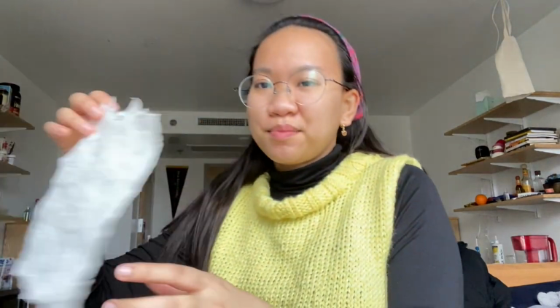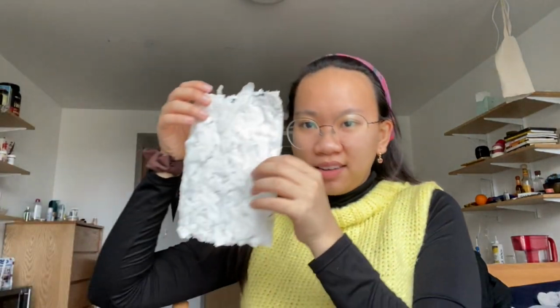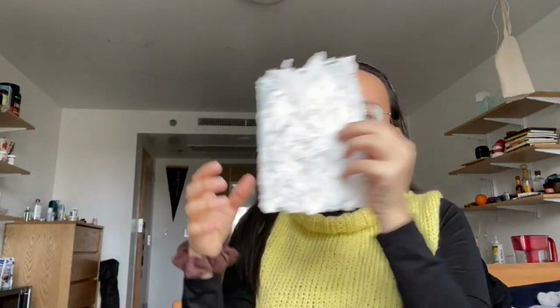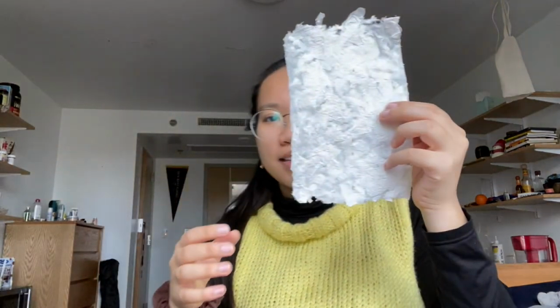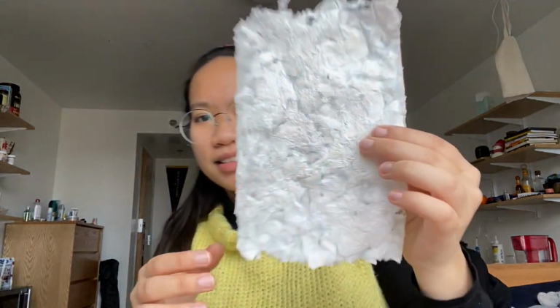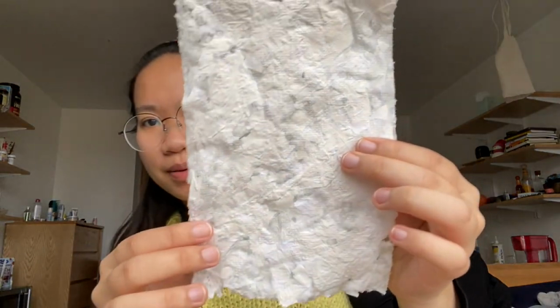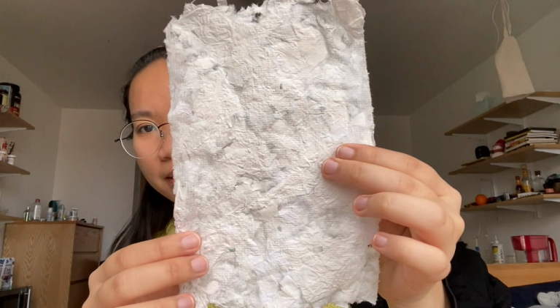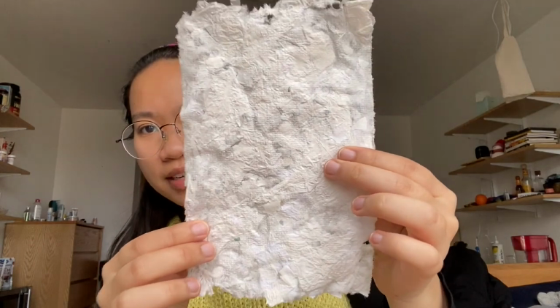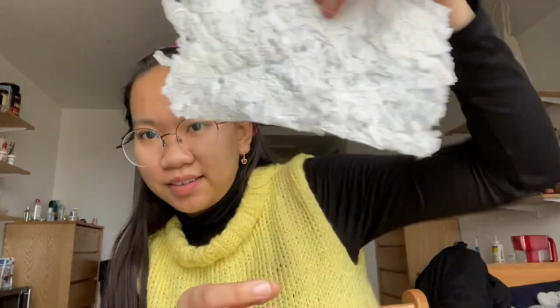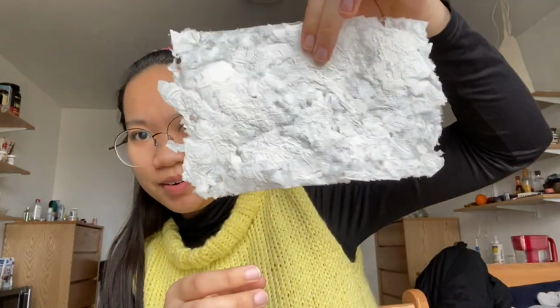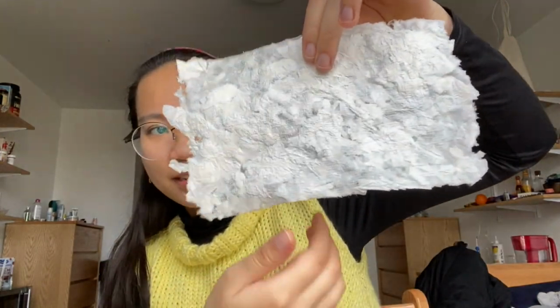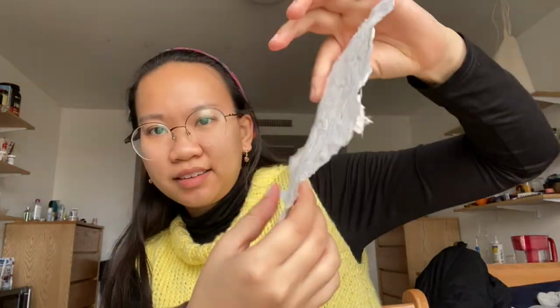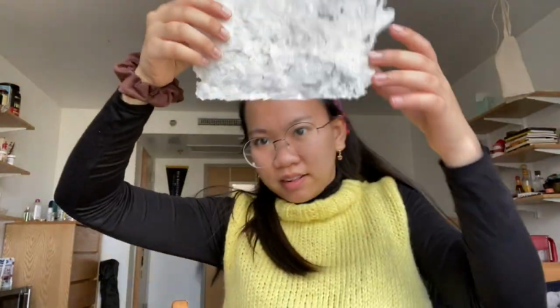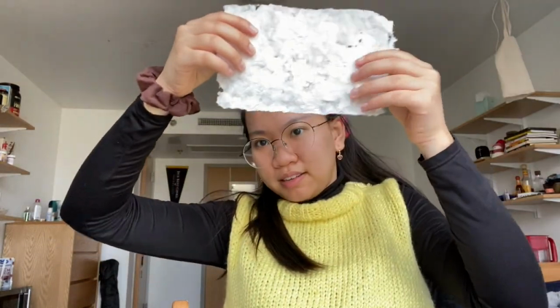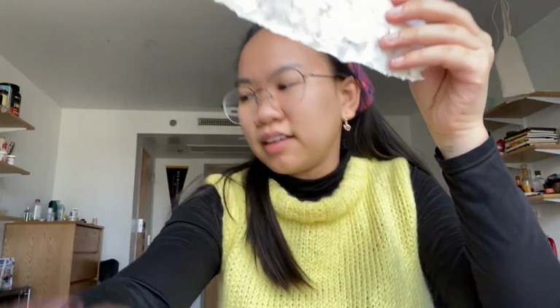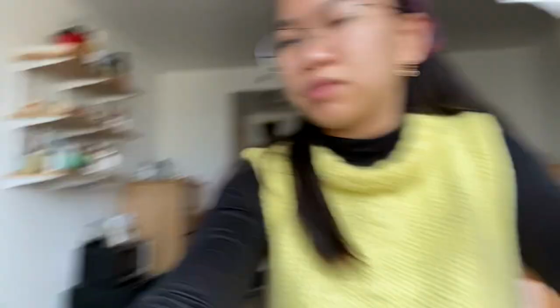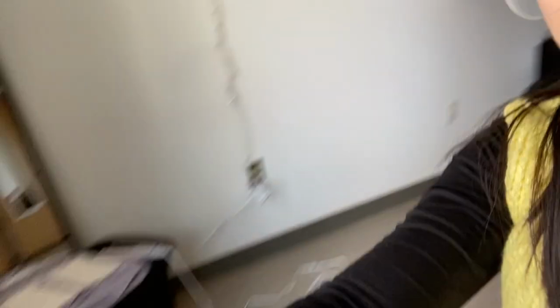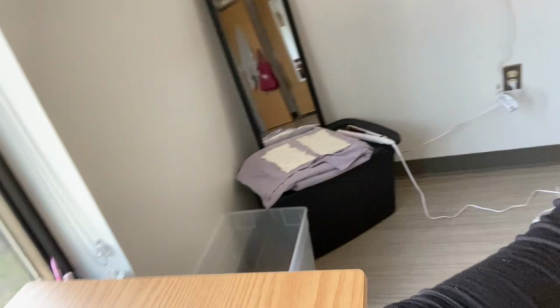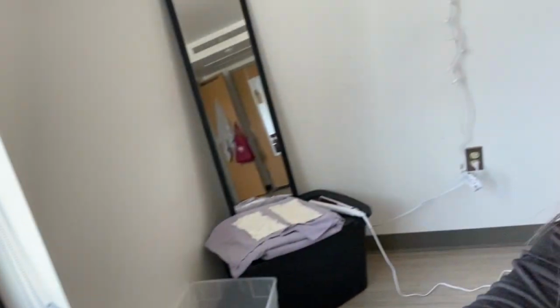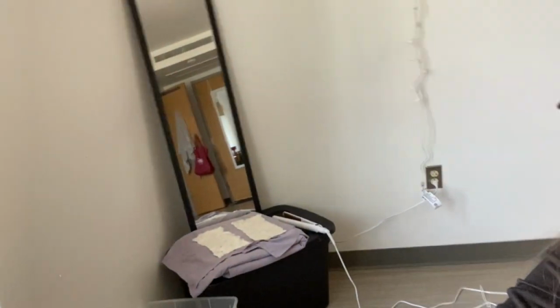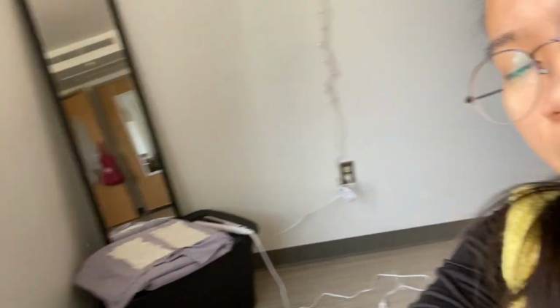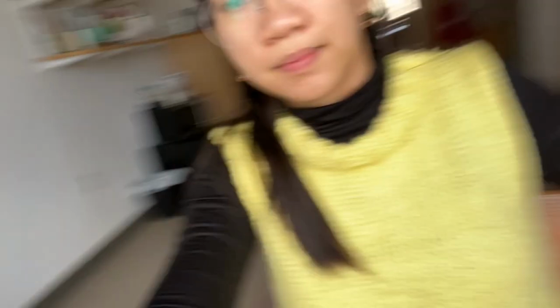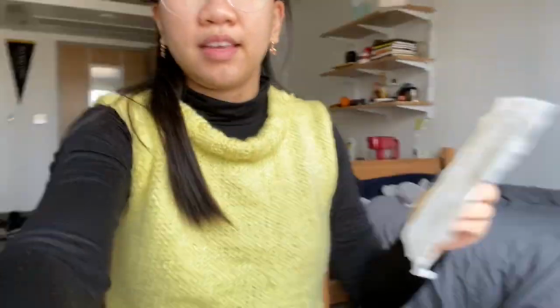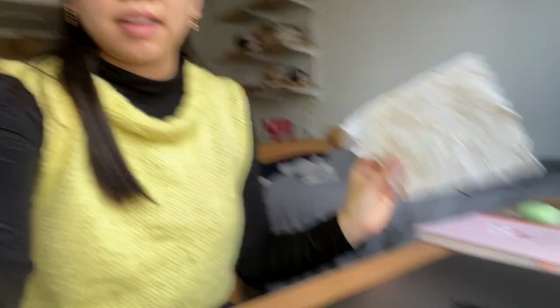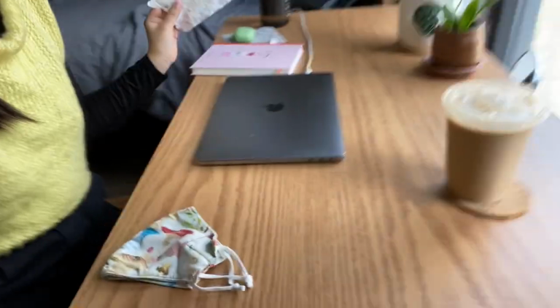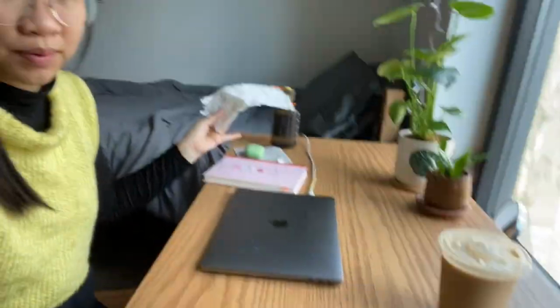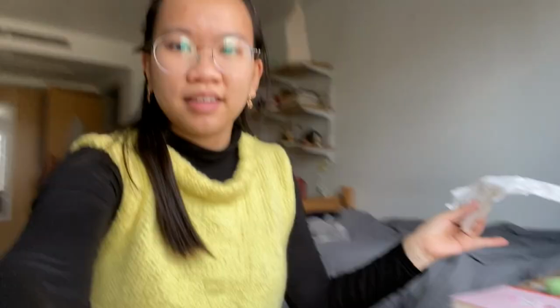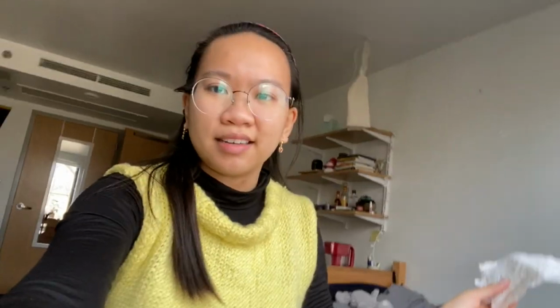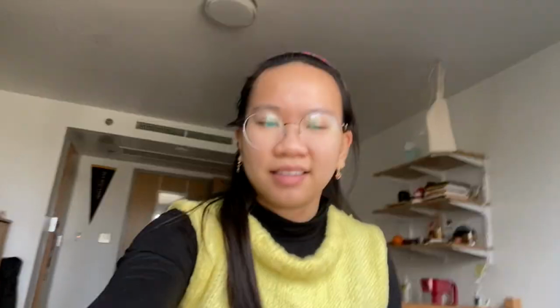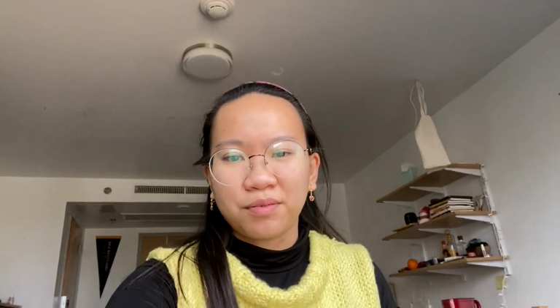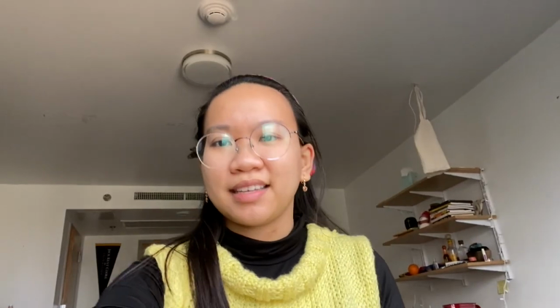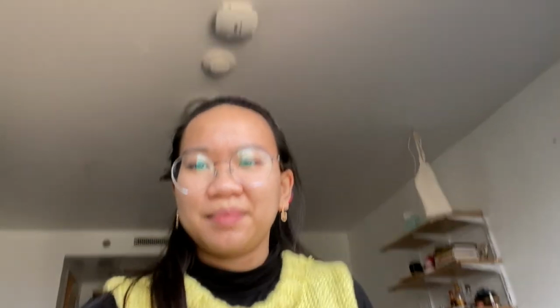Hi everyone, it is the next morning. This is the only piece of paper that dried overnight — yeah, that's pretty good. The other two are drying over there, and I have school today so the desk is a normal desk again.